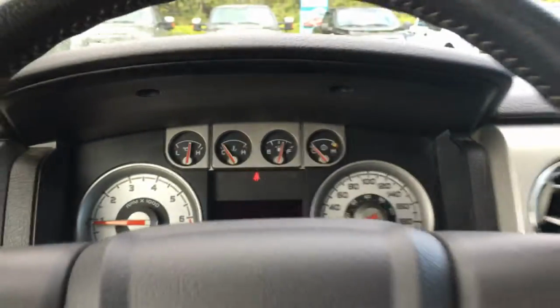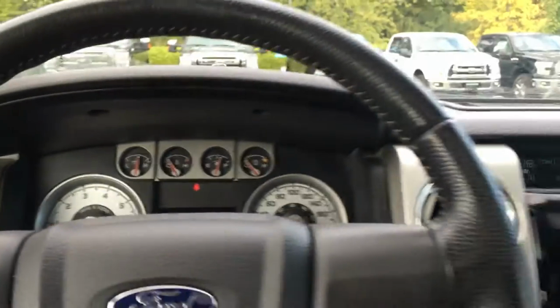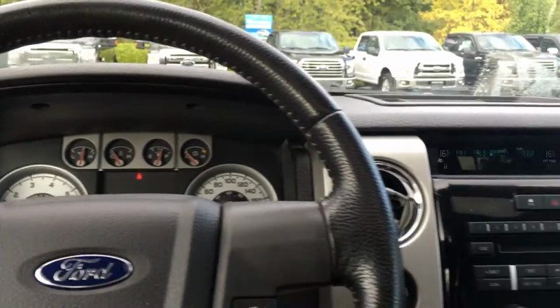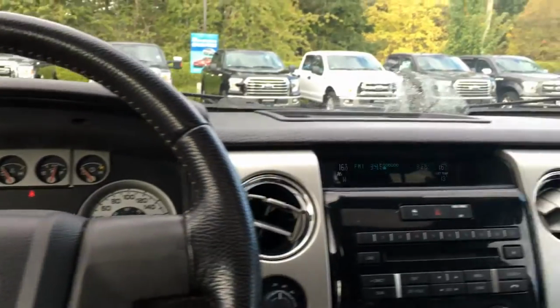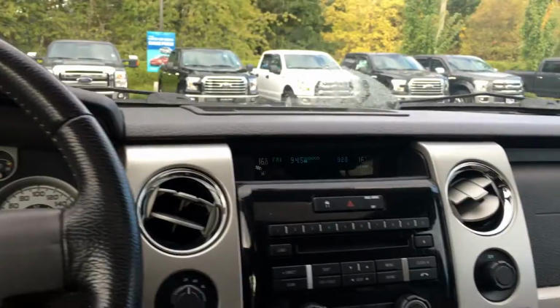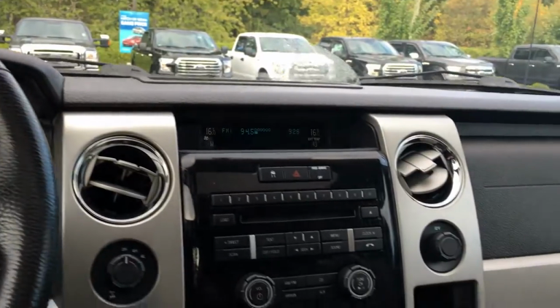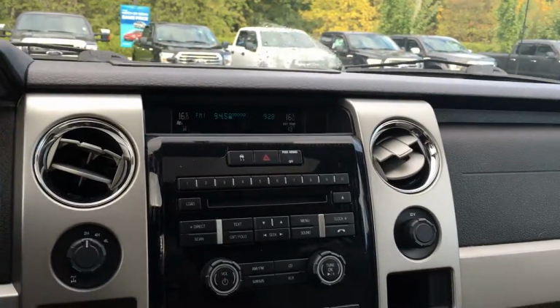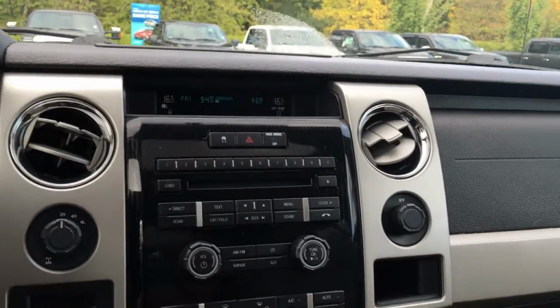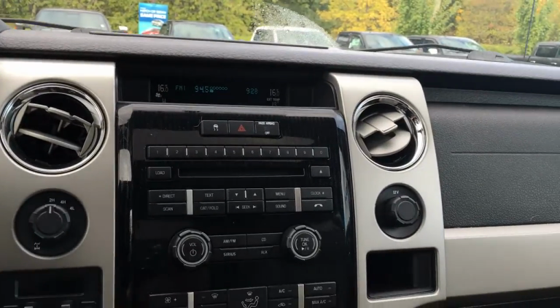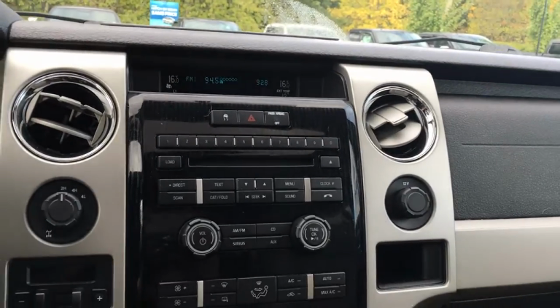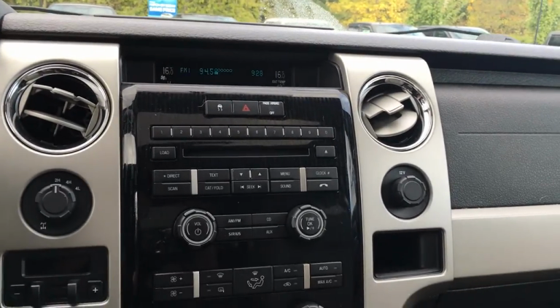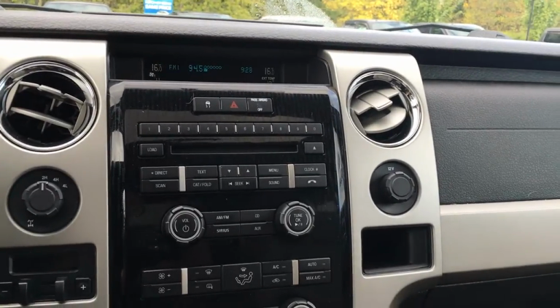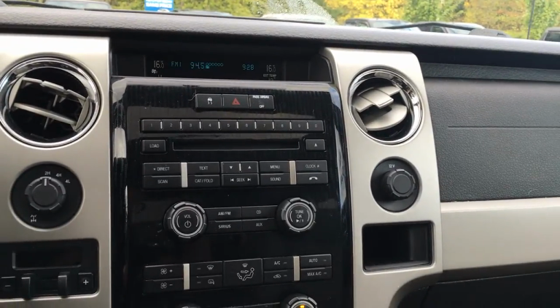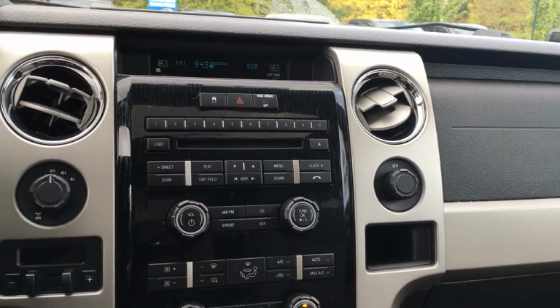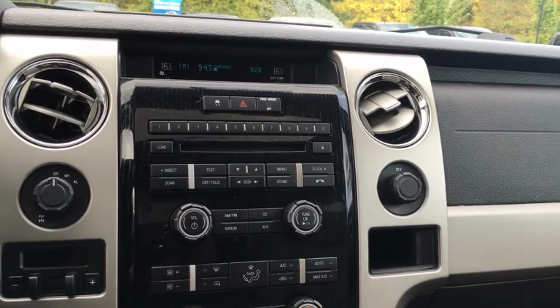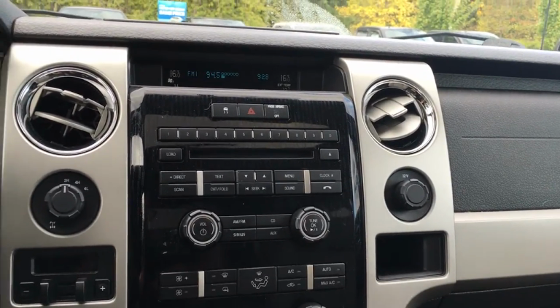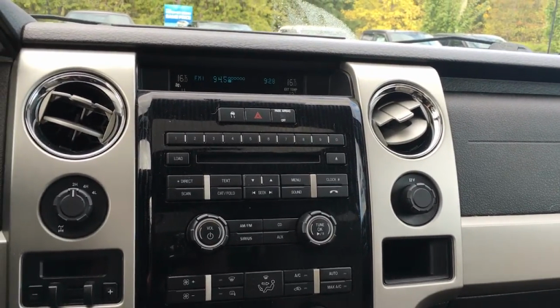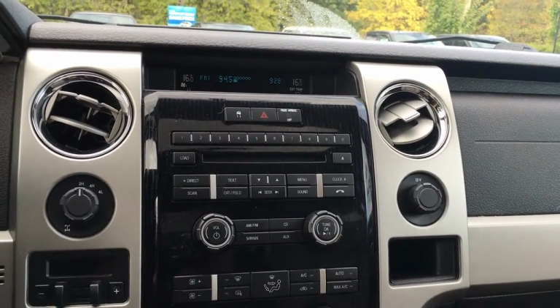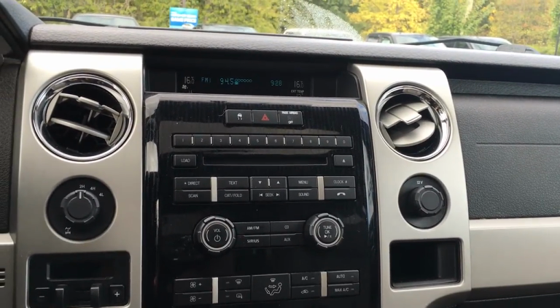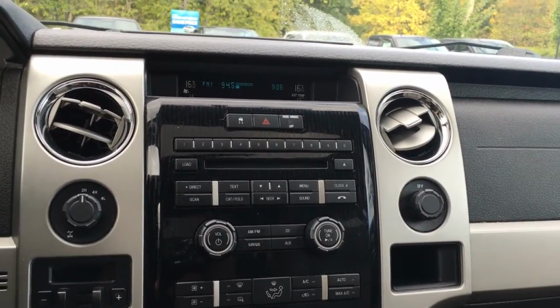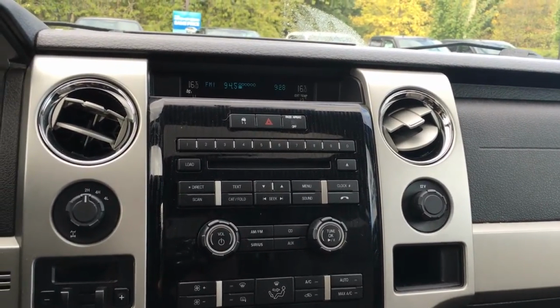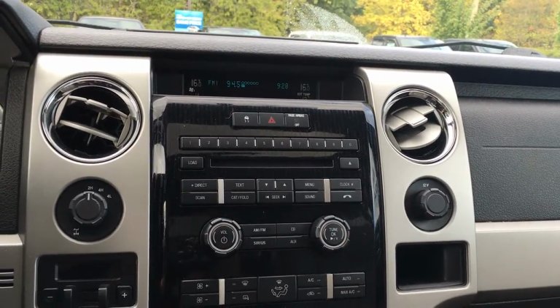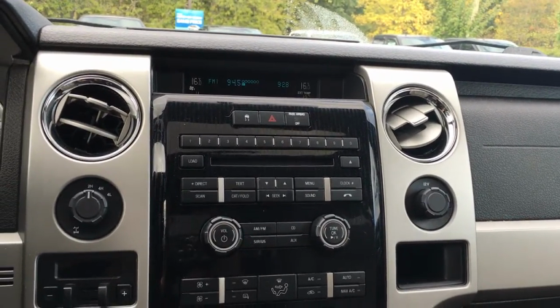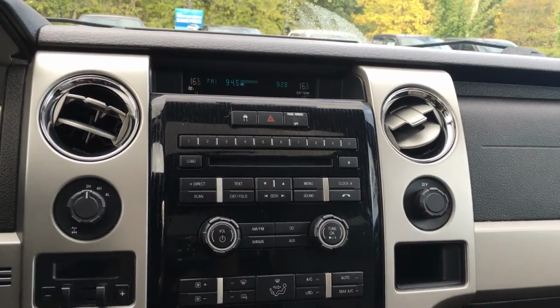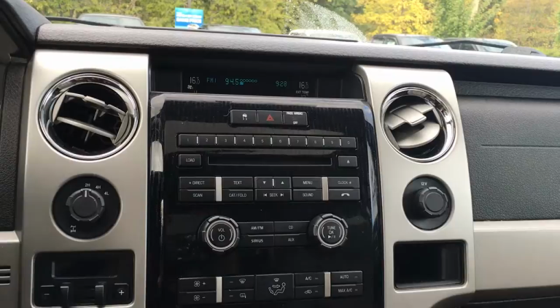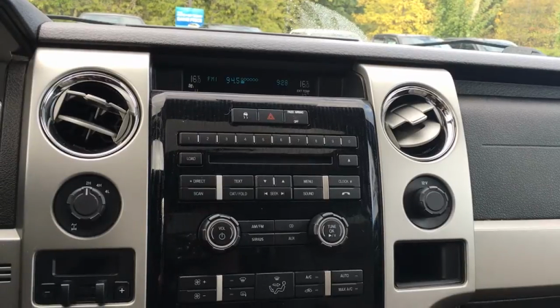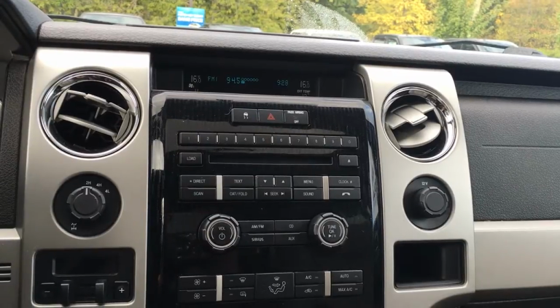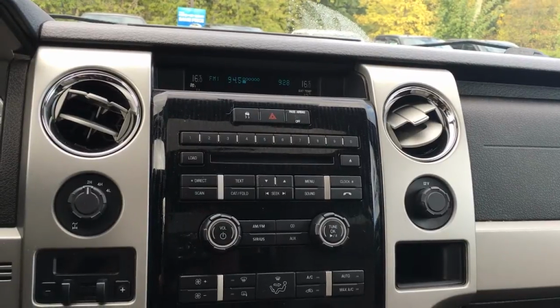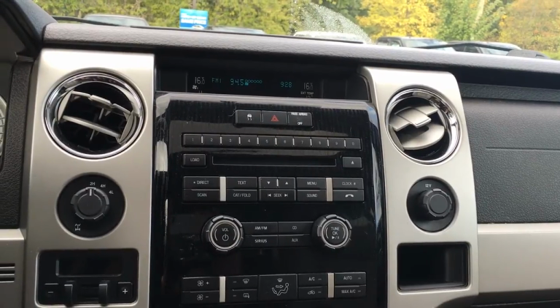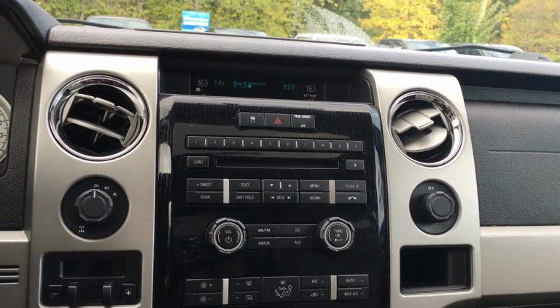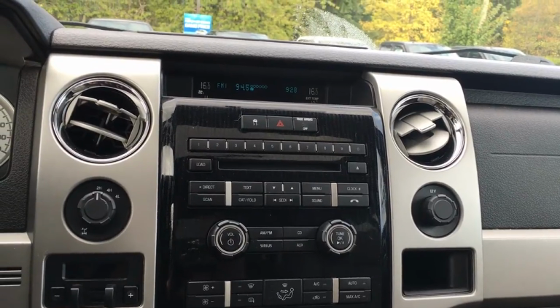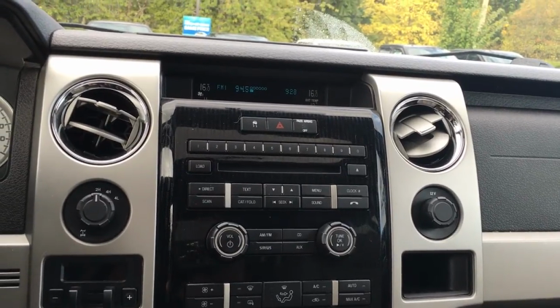The media center is located right beside you, and you have AM, FM as well as satellite radio, a 6-CD changer, as well as auxiliary, USB, and Bluetooth.